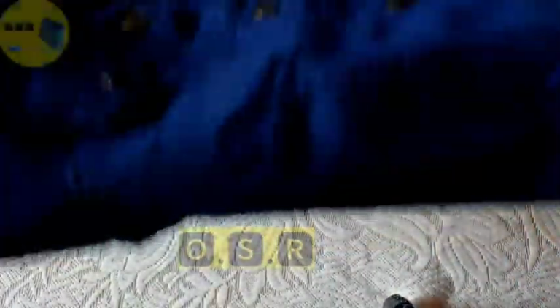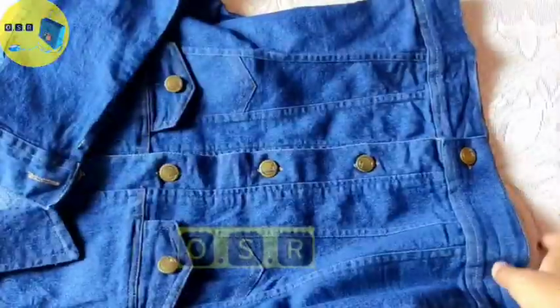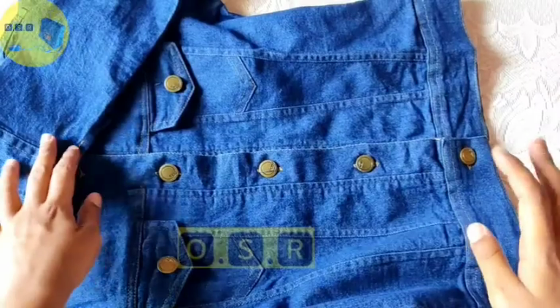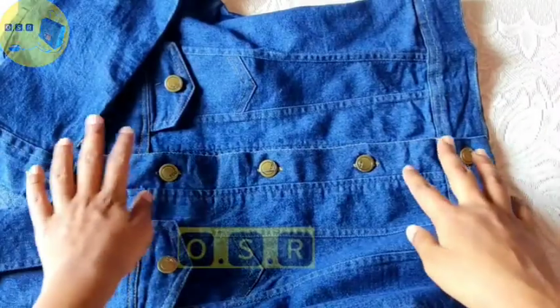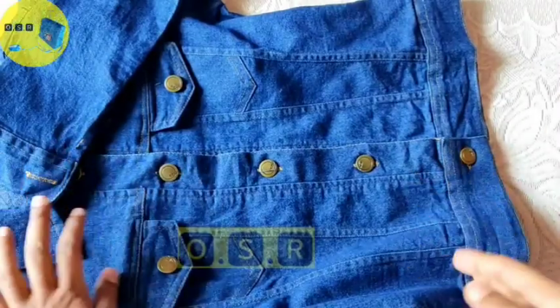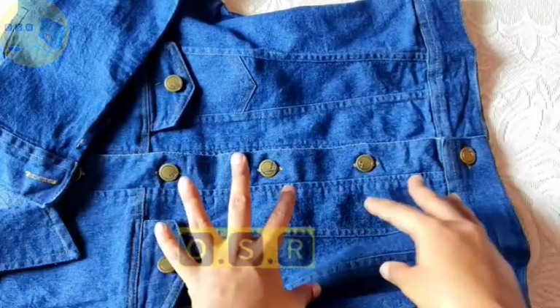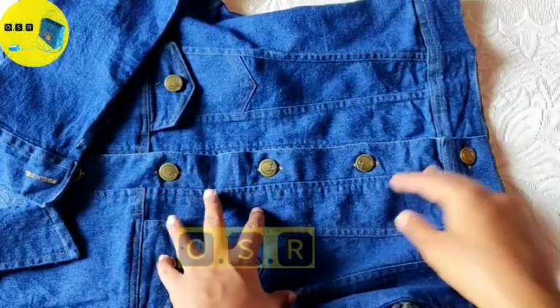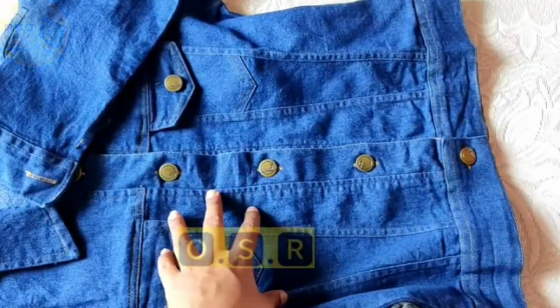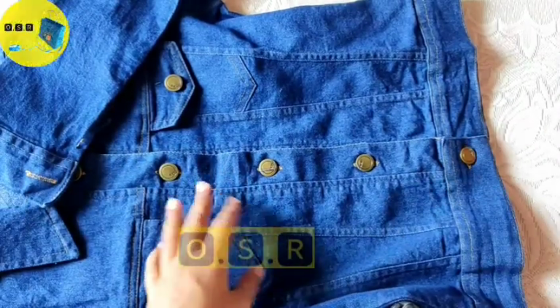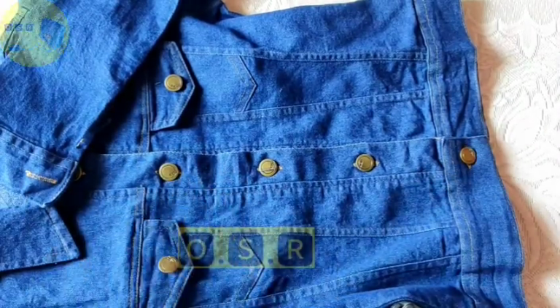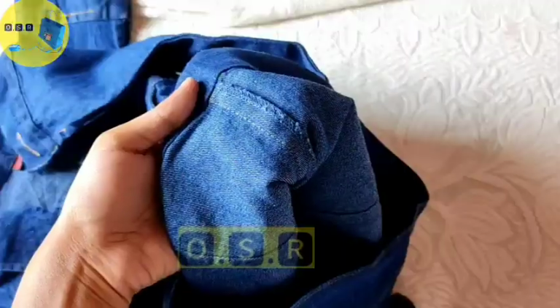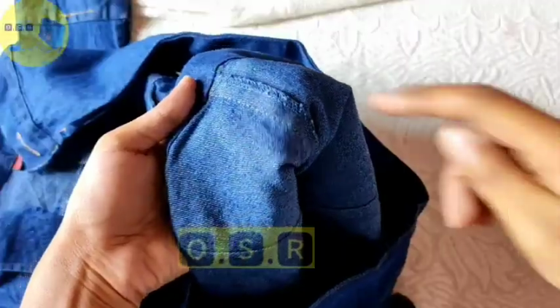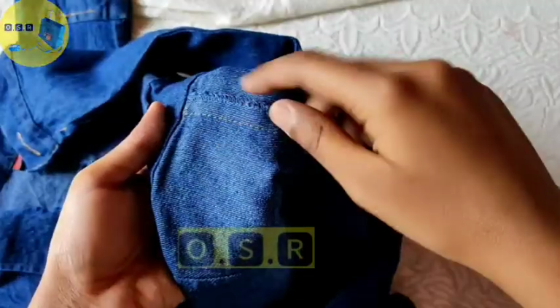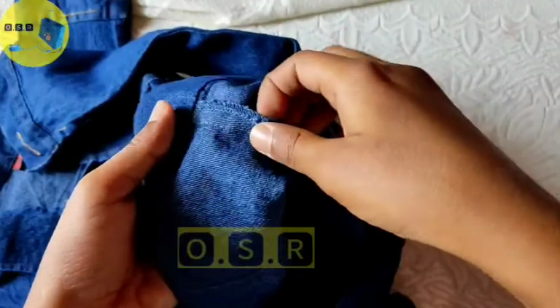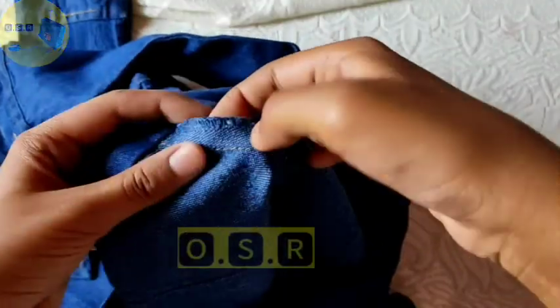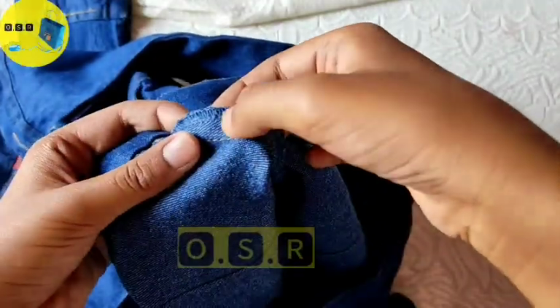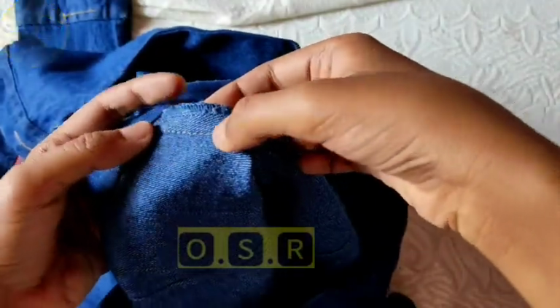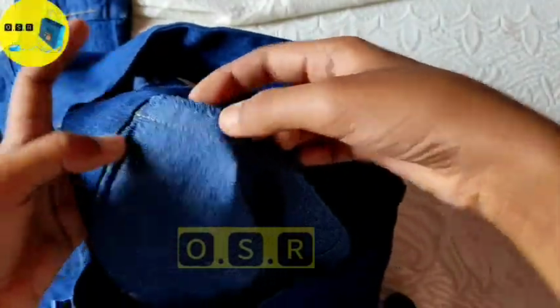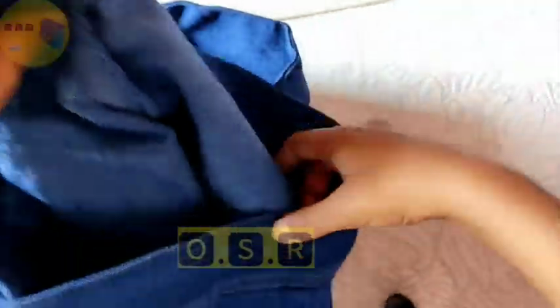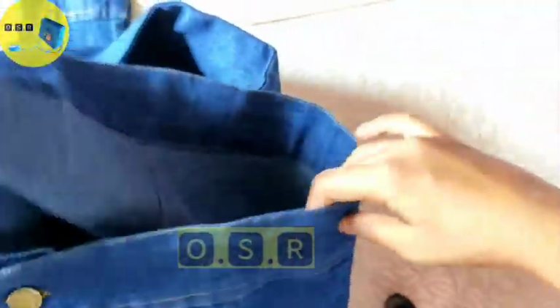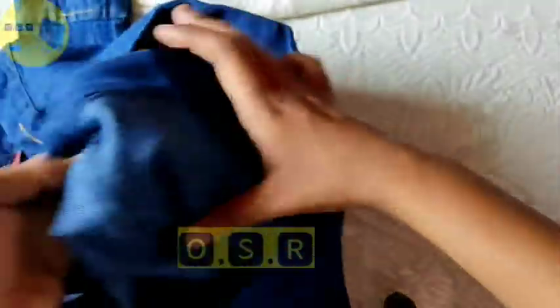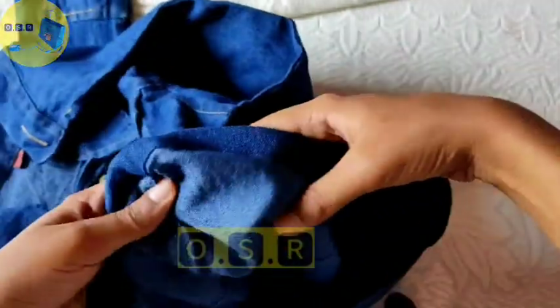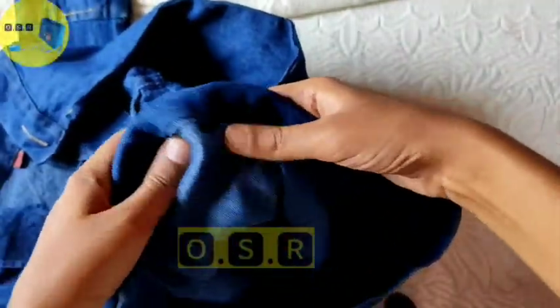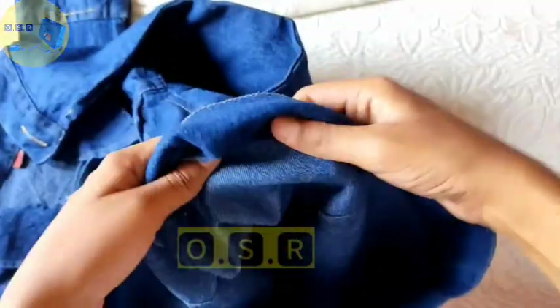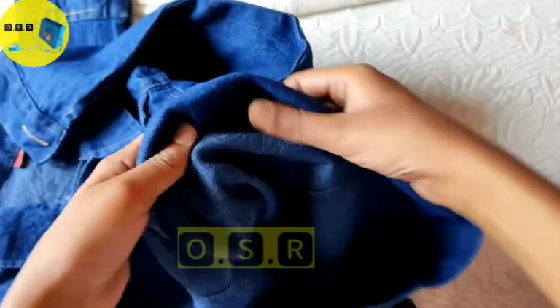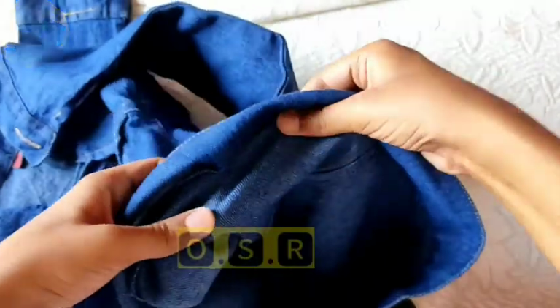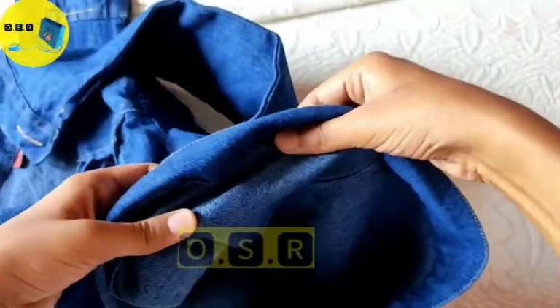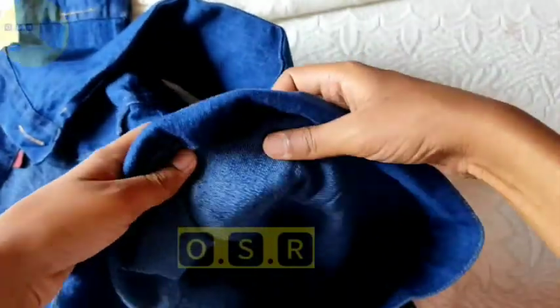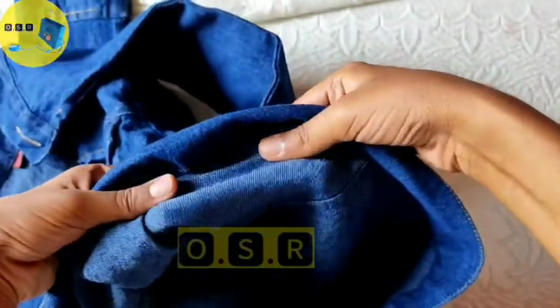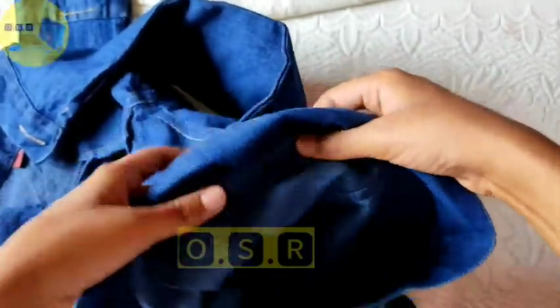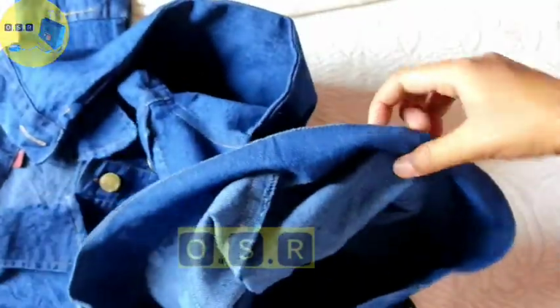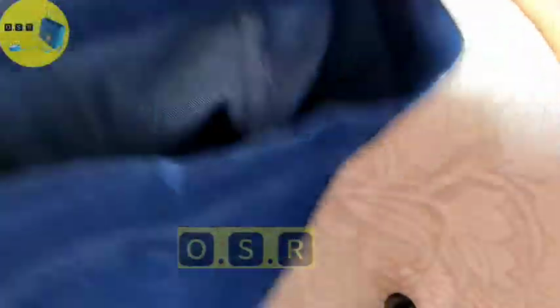I will show you the inside stitching. You can see it is interlocked and stitched on the inside — that is the quality of the inside. It is a little bit stretchable, just slightly, but it does have some stretch.